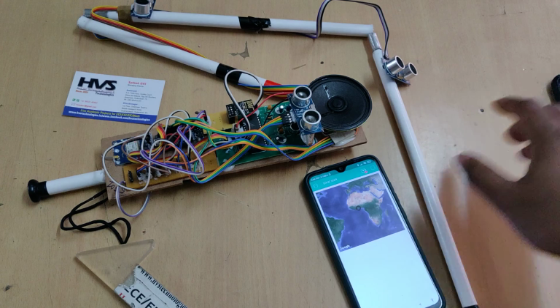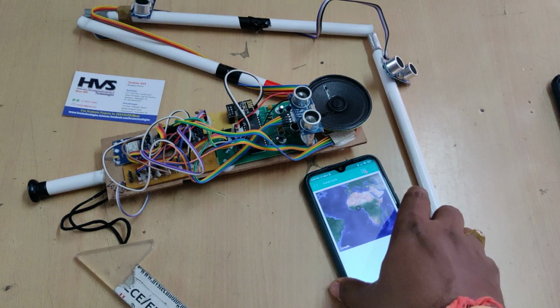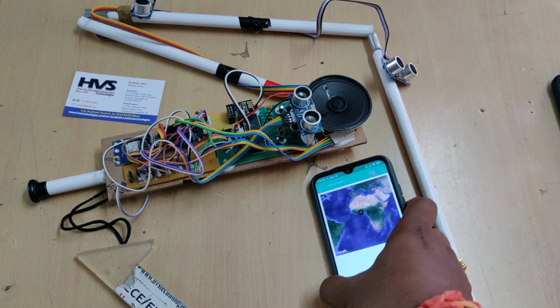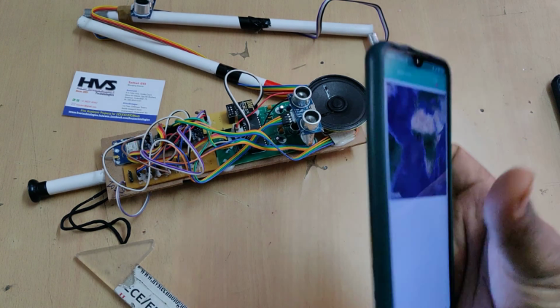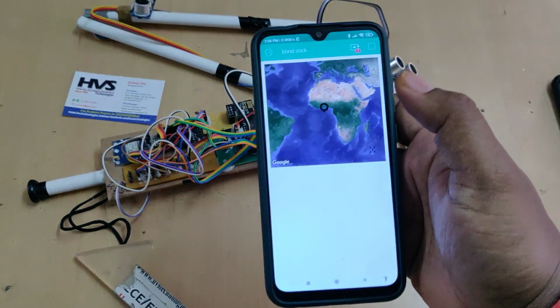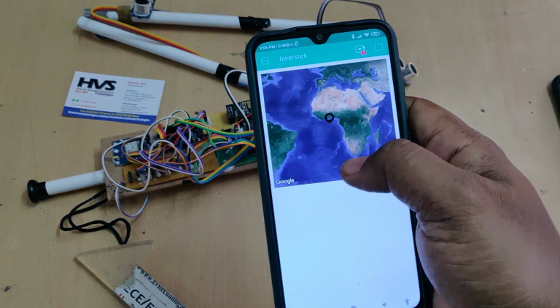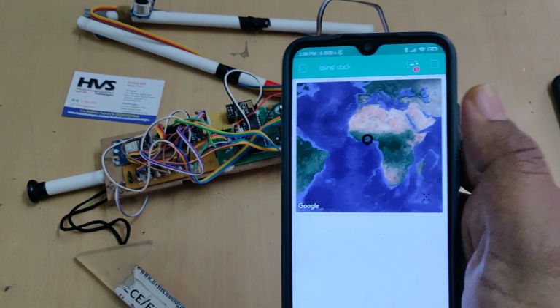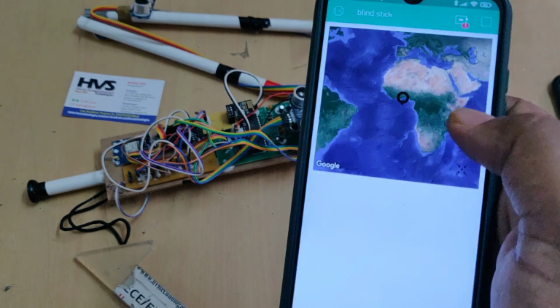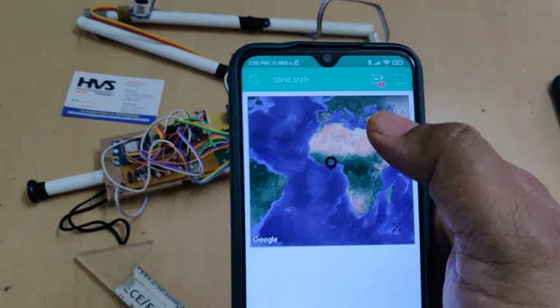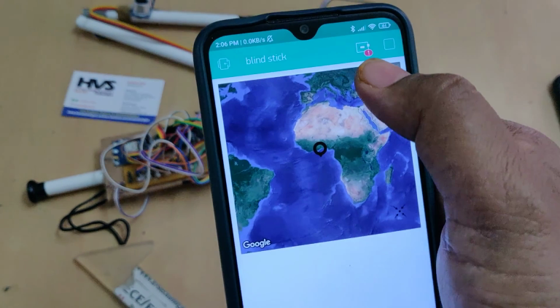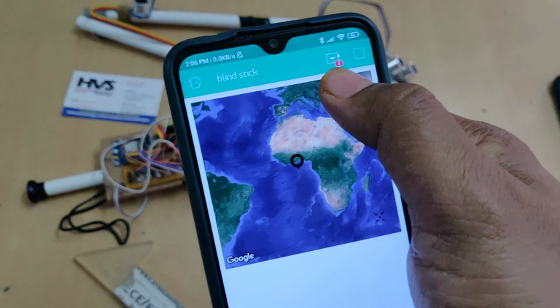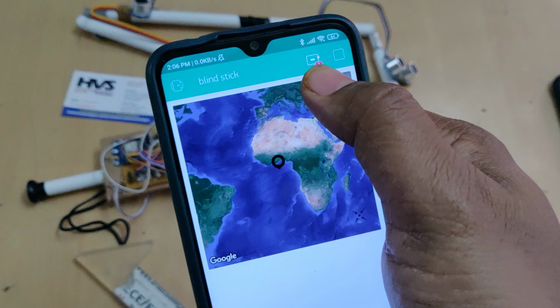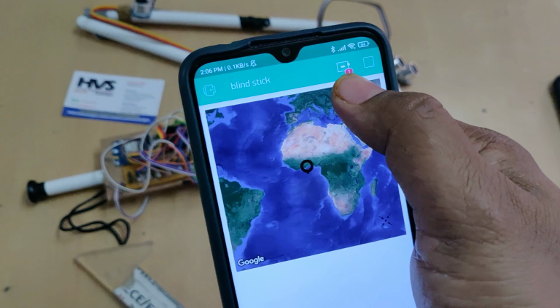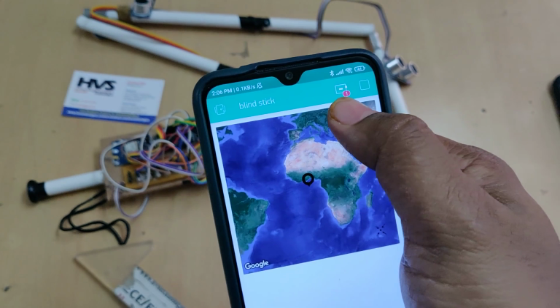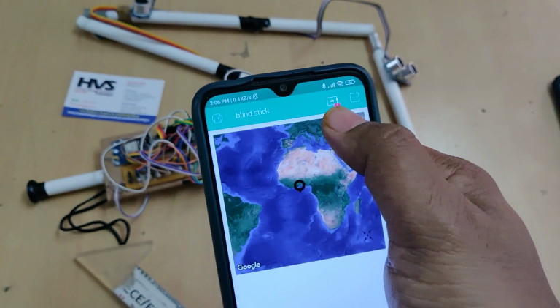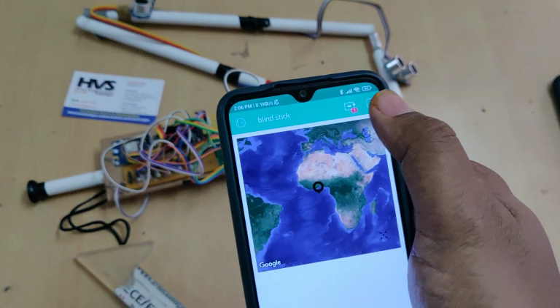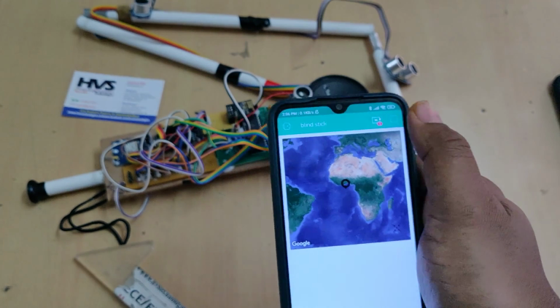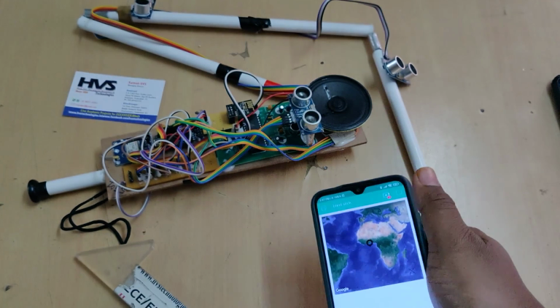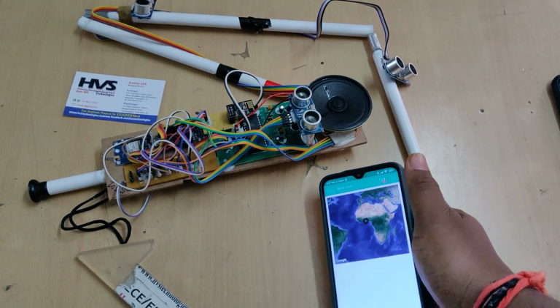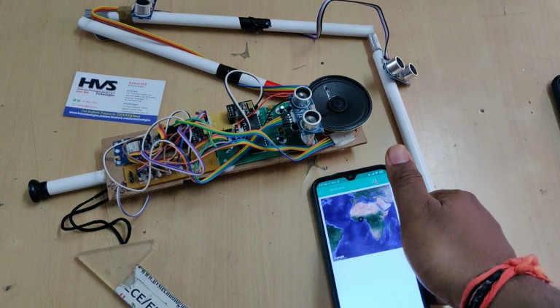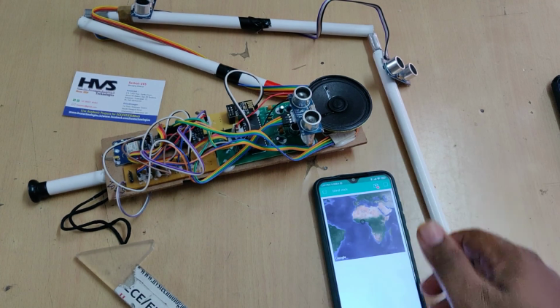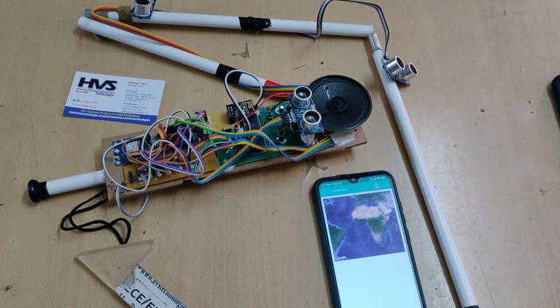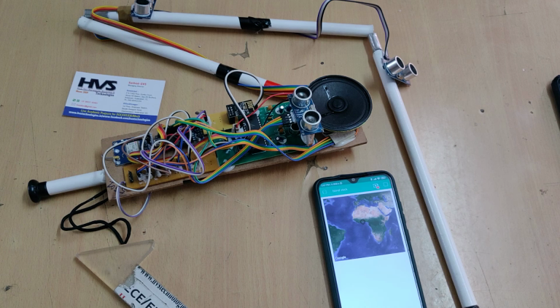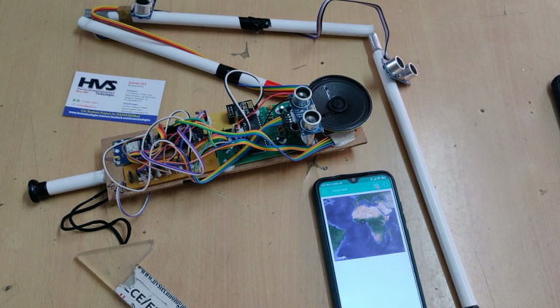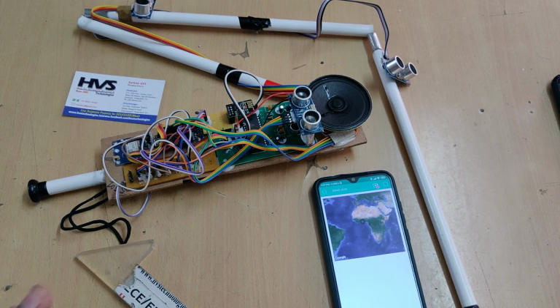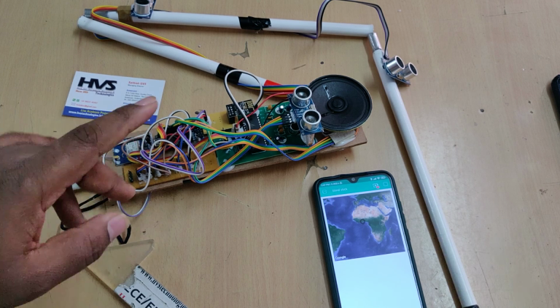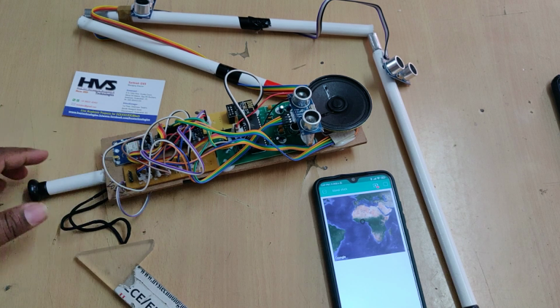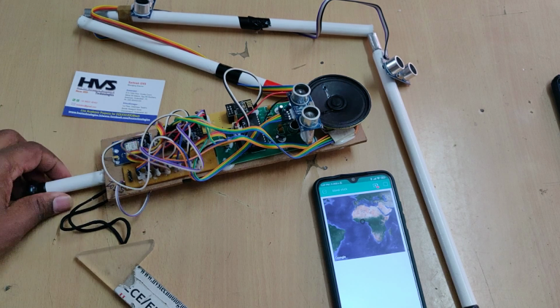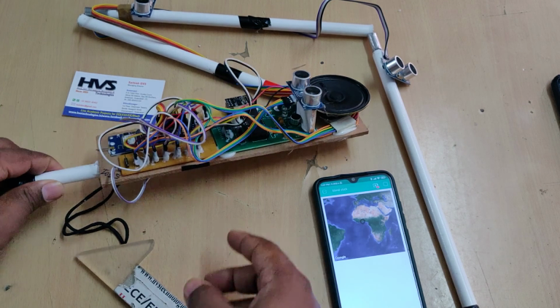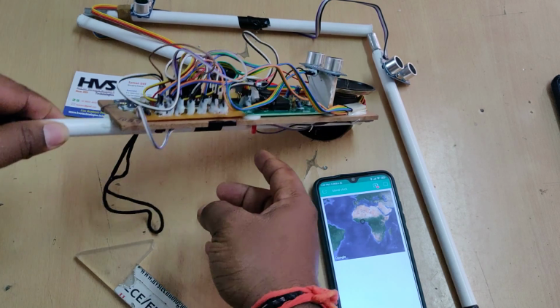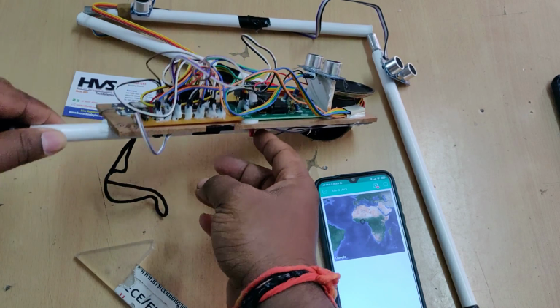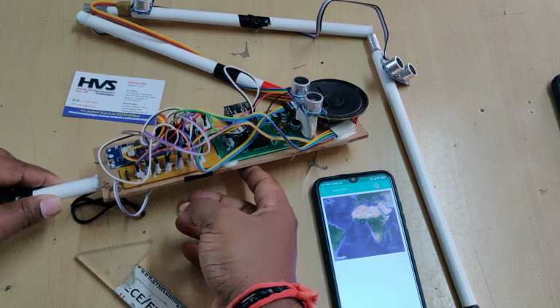Now log in to the Blynk application with the given credentials. You can see a red icon here, which shows the status of the device is offline — meaning there is no data connection or no power supply to the device.